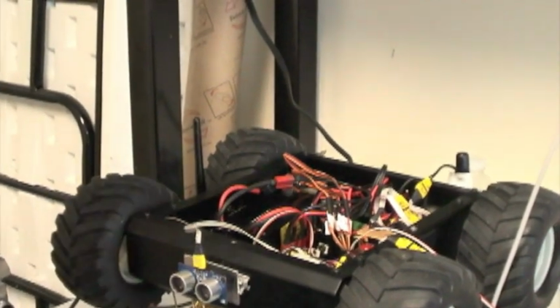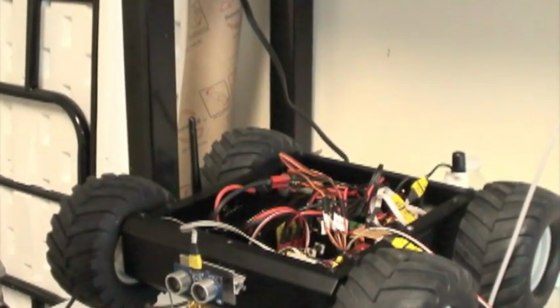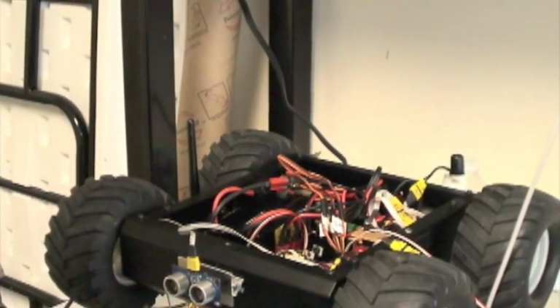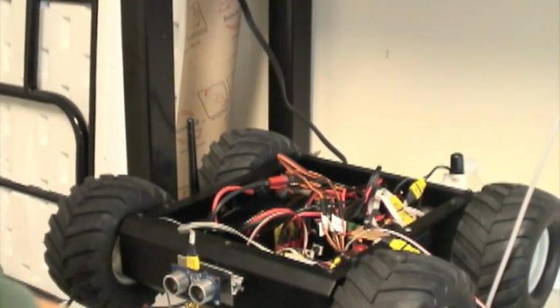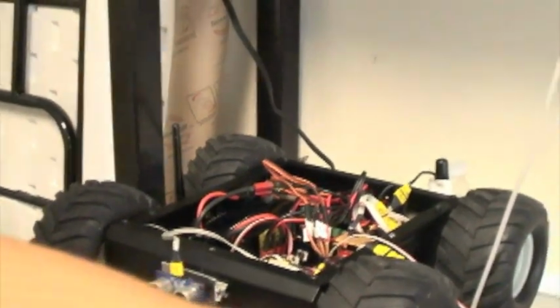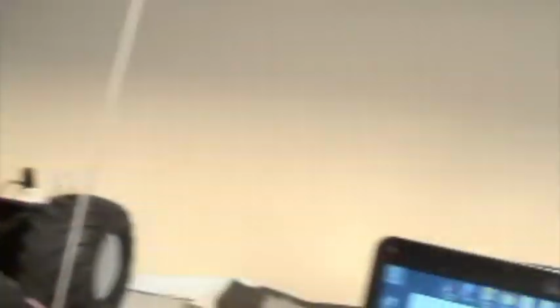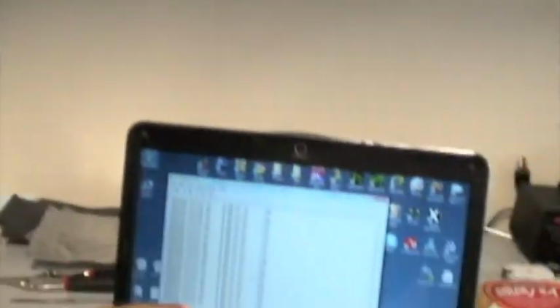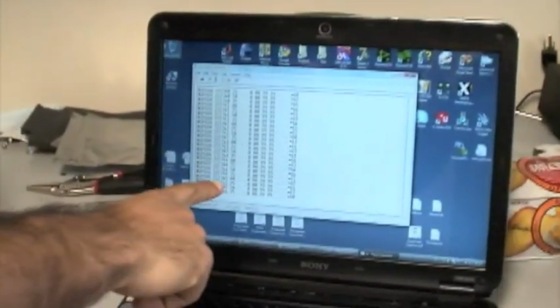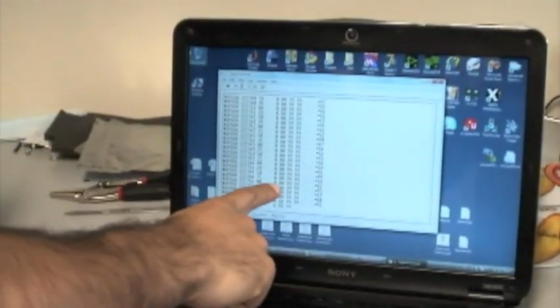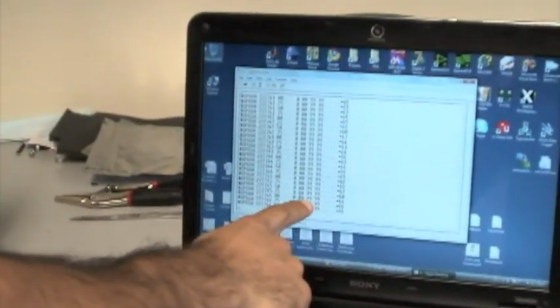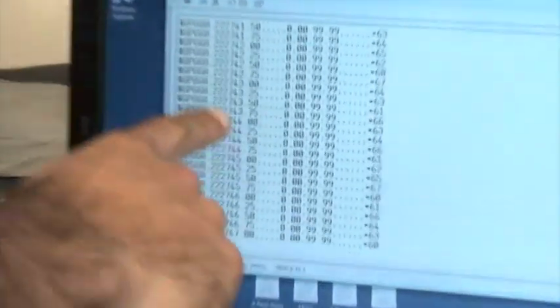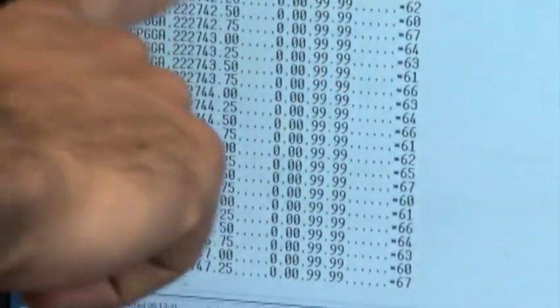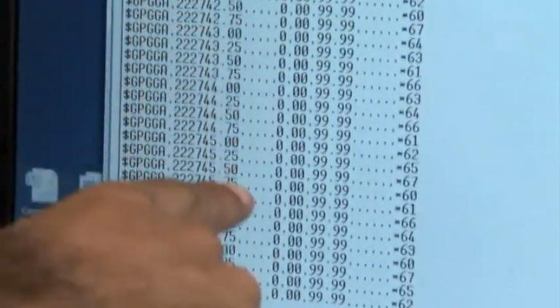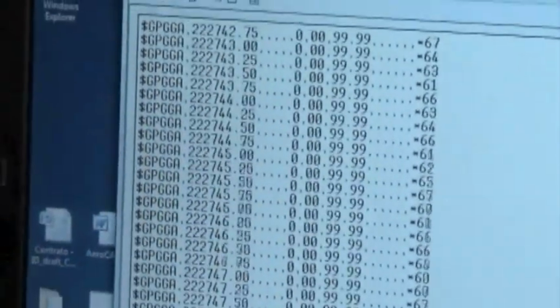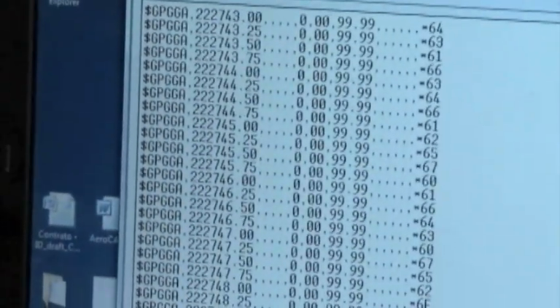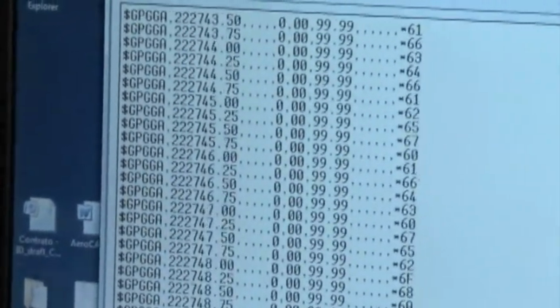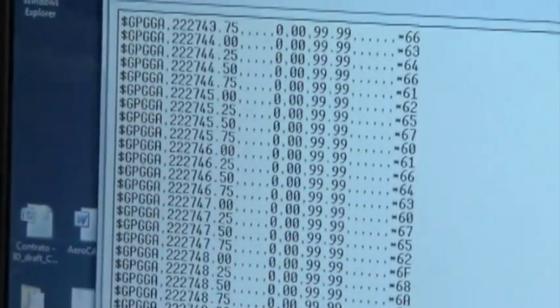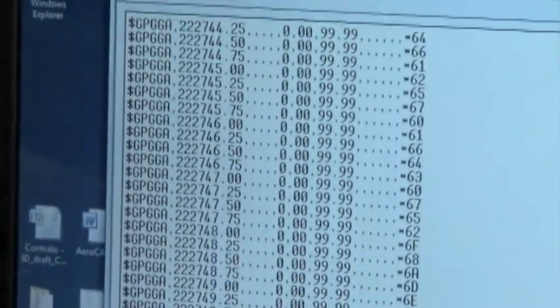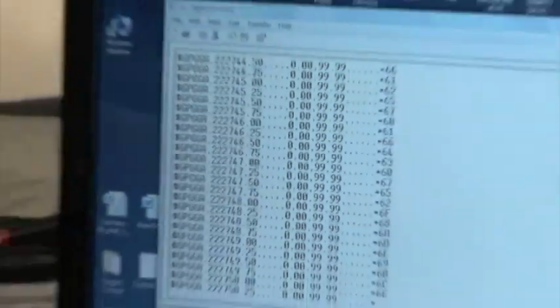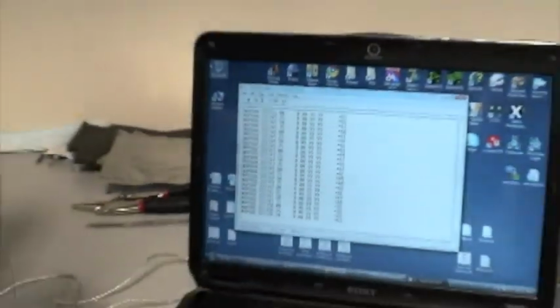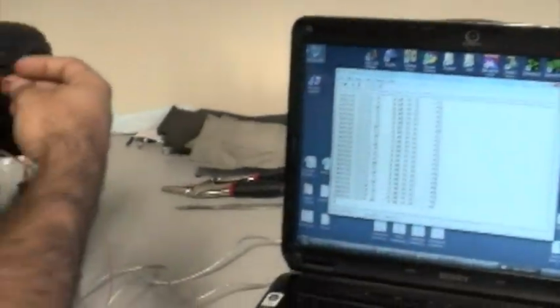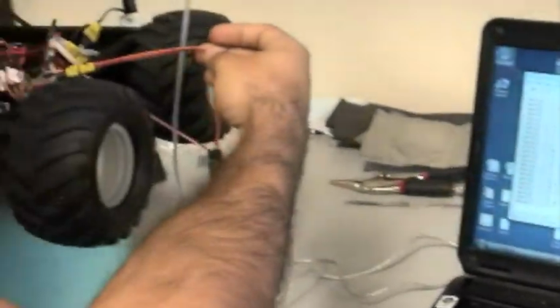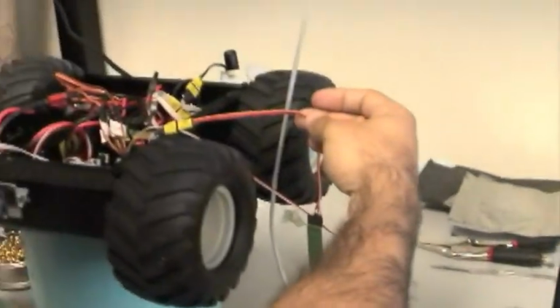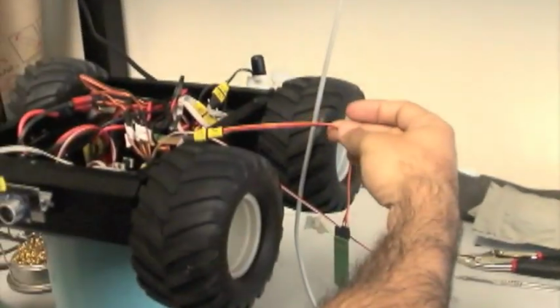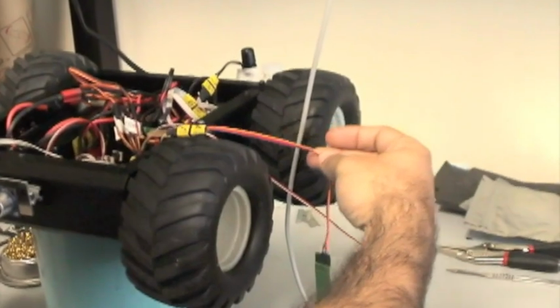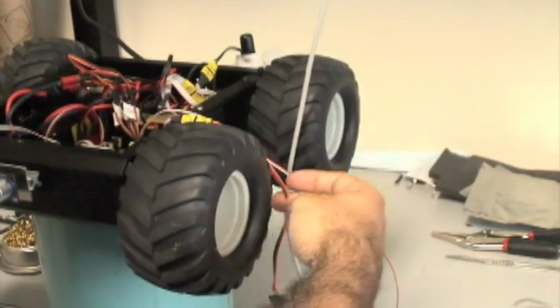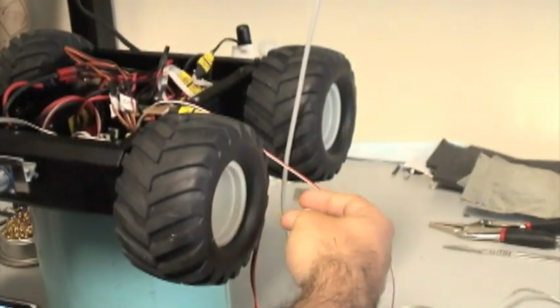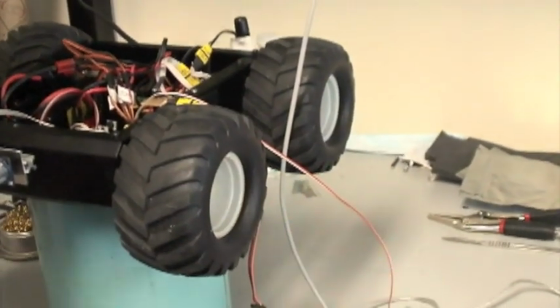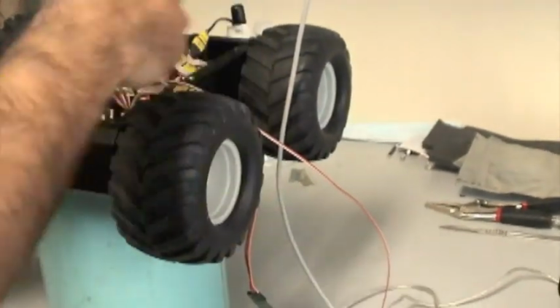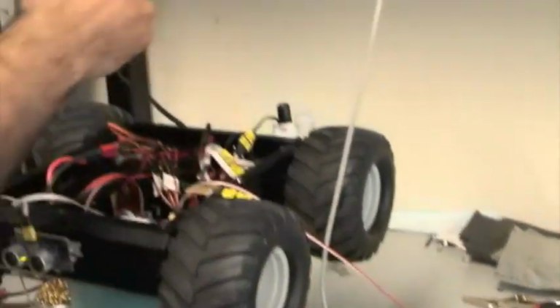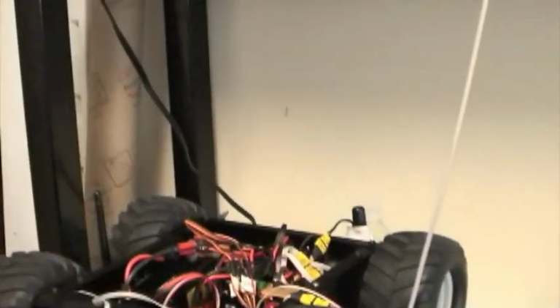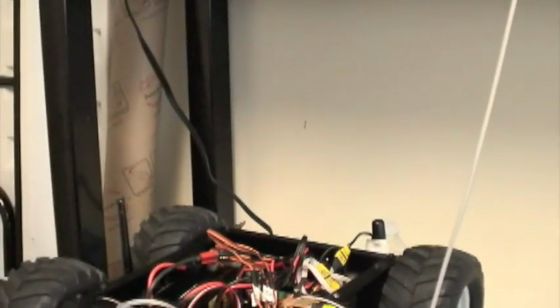On the laptop you can see the GPS information that is connected to a serial port on the XMOS. It's just forwarding the GPS data.